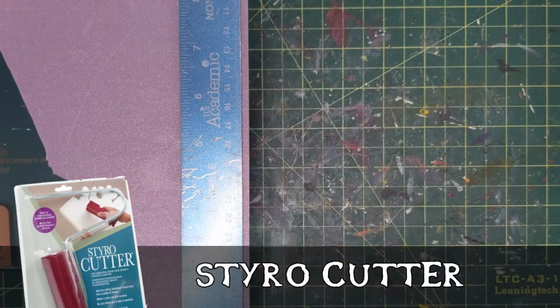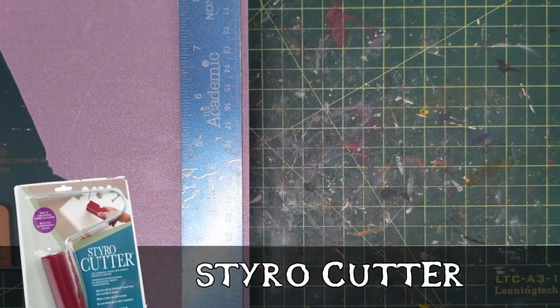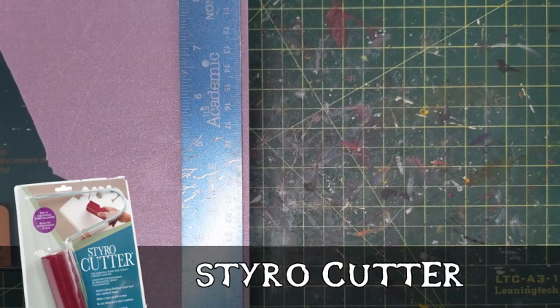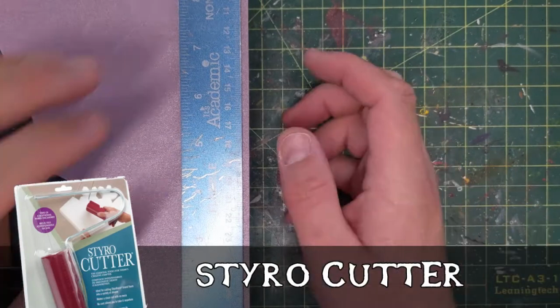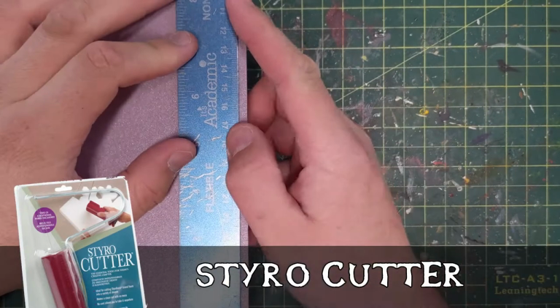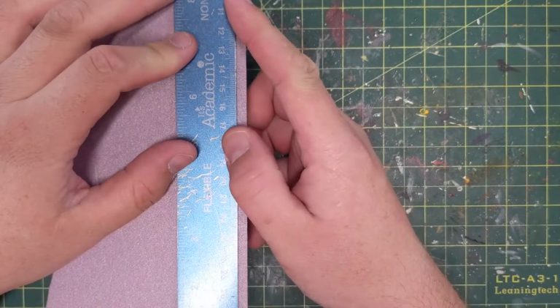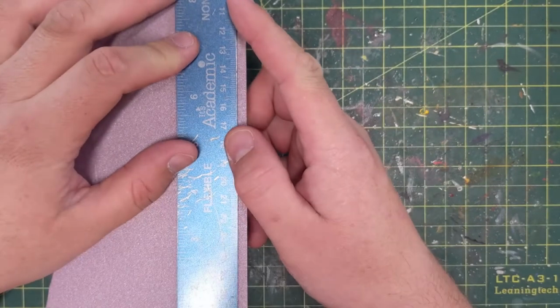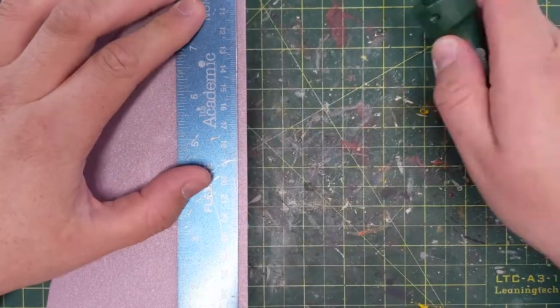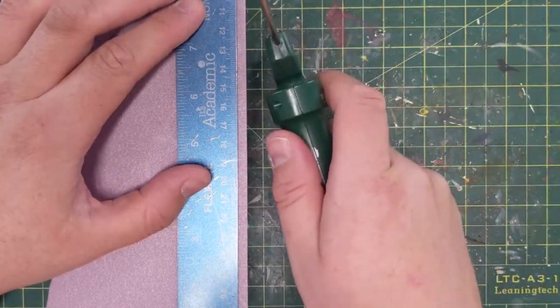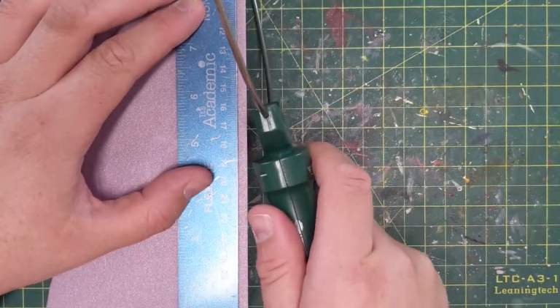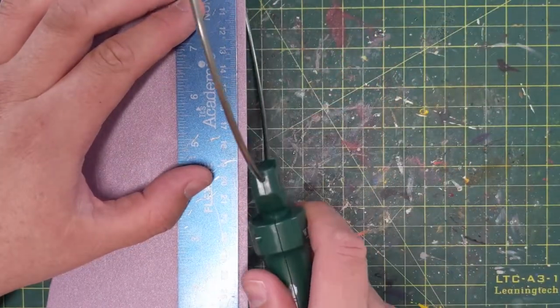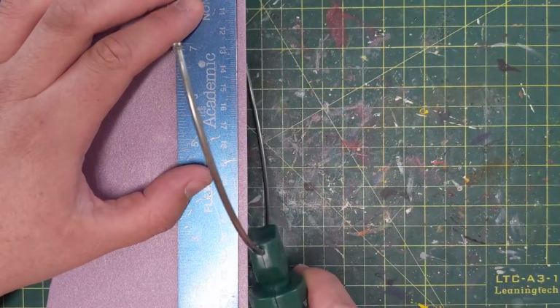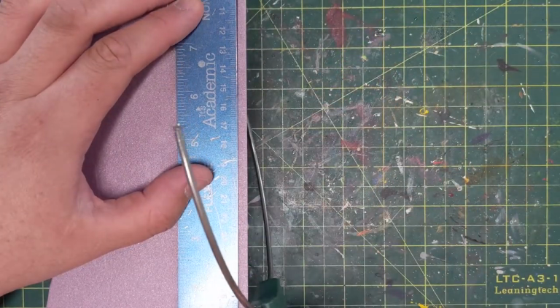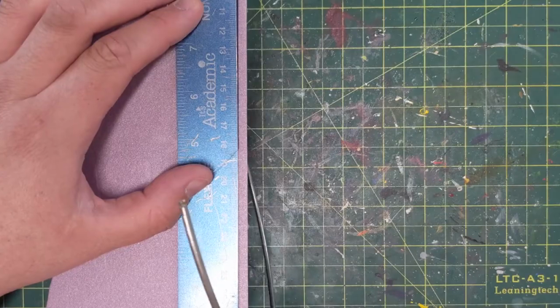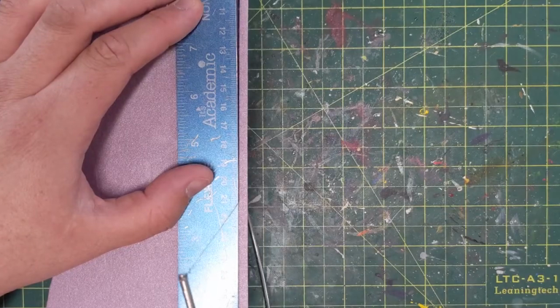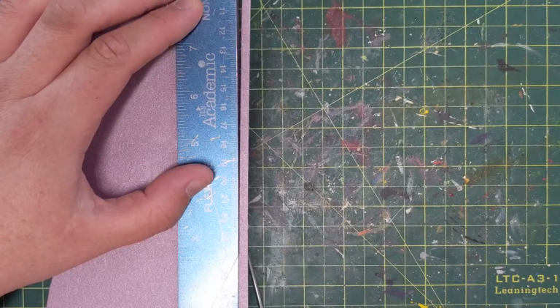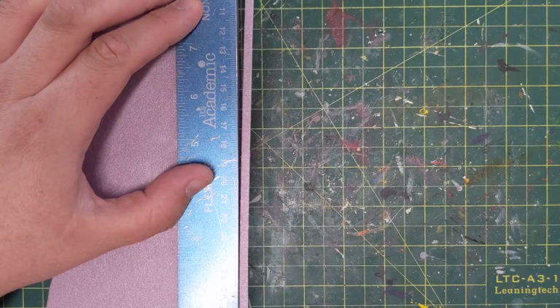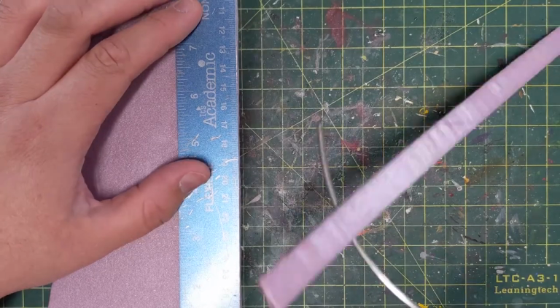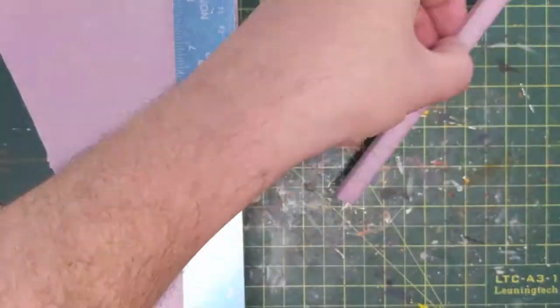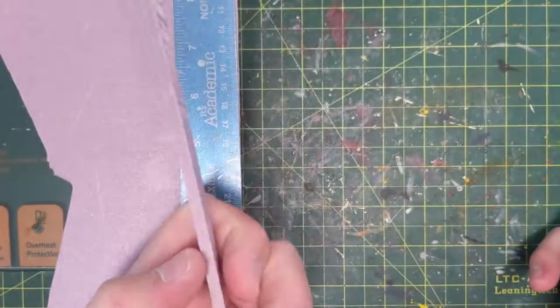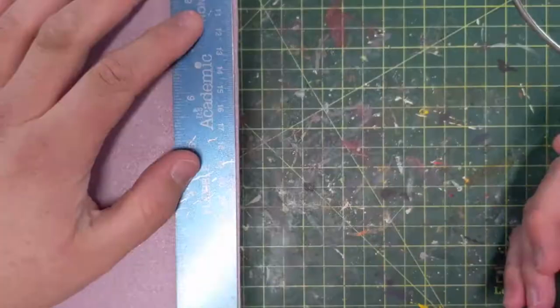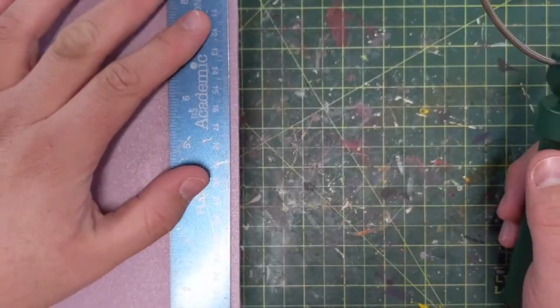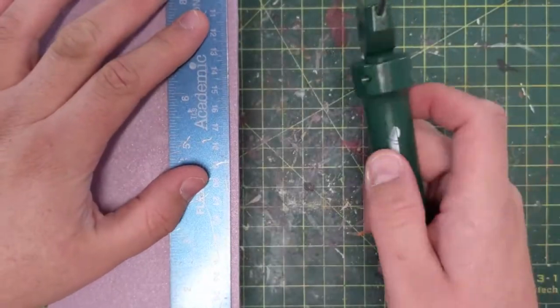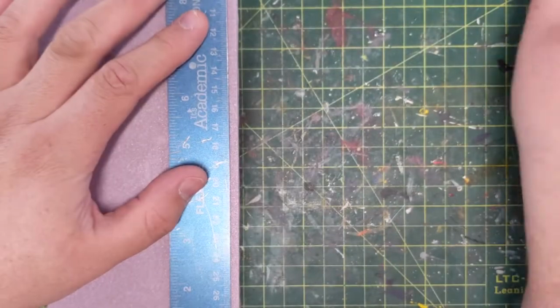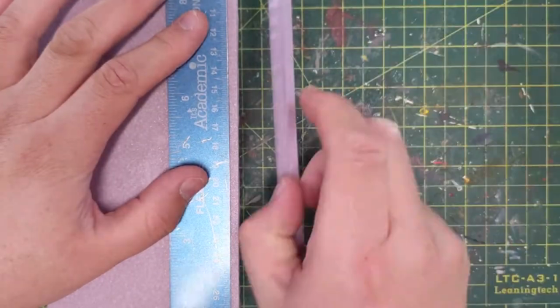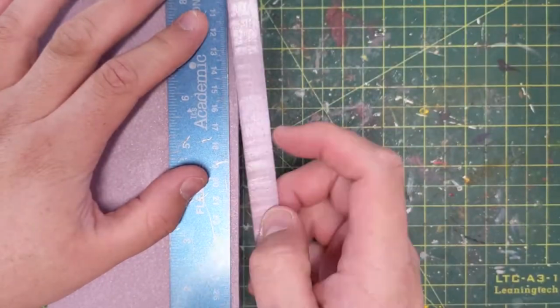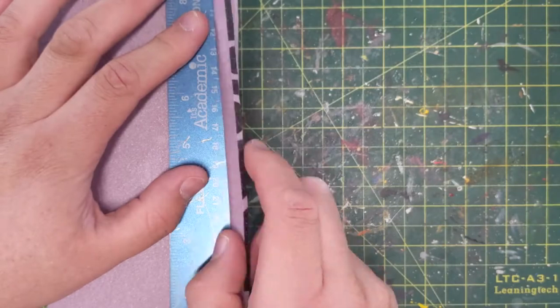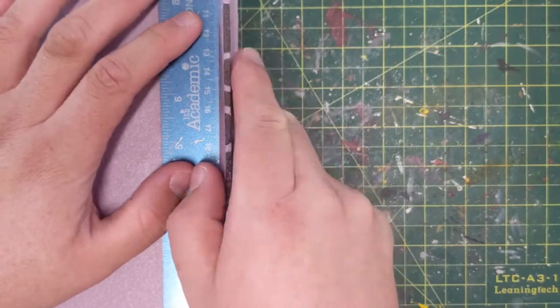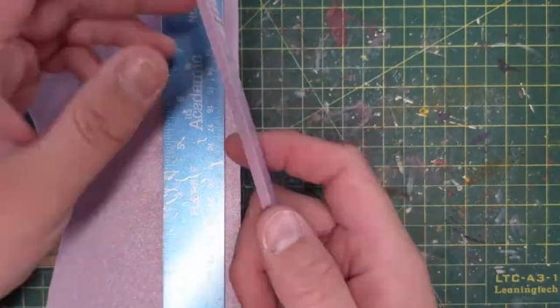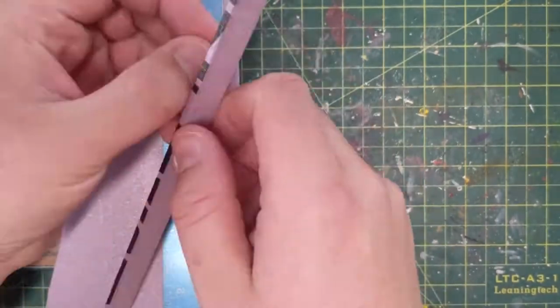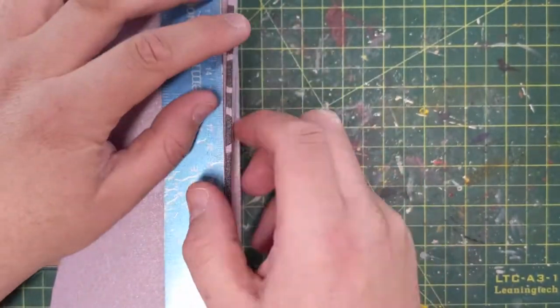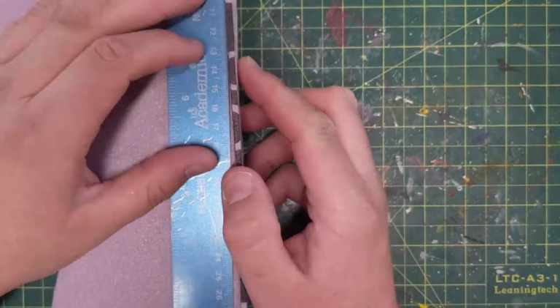I didn't really measure it, I just kind of went from my roughed out line. I cut them both the same size — those are going to be the walls of my labyrinth.